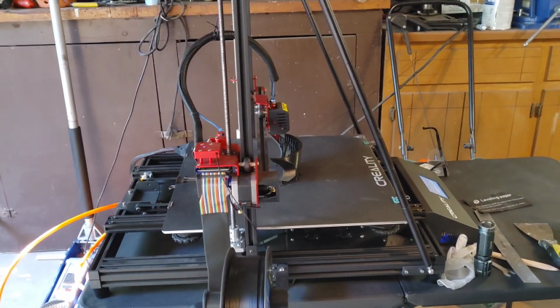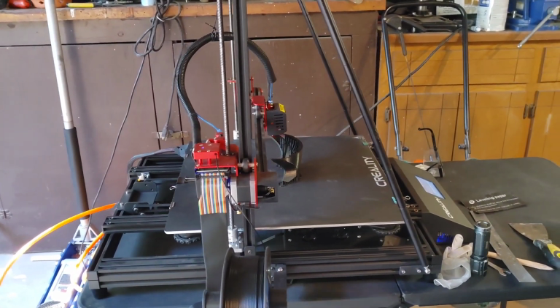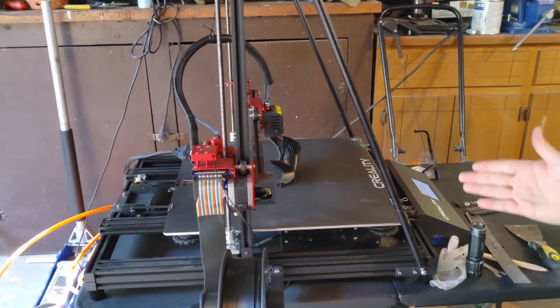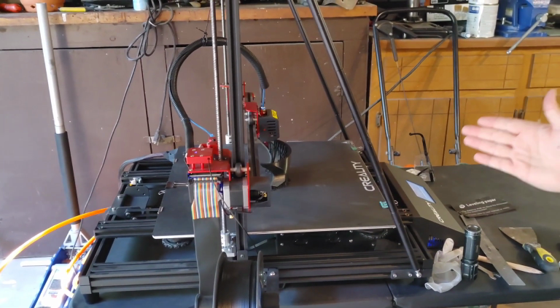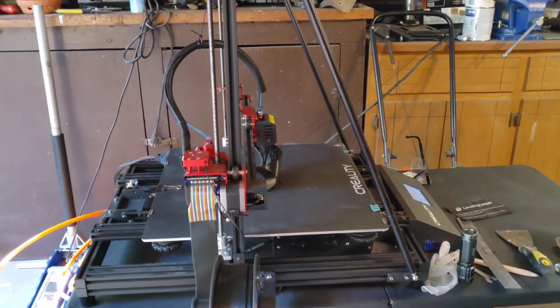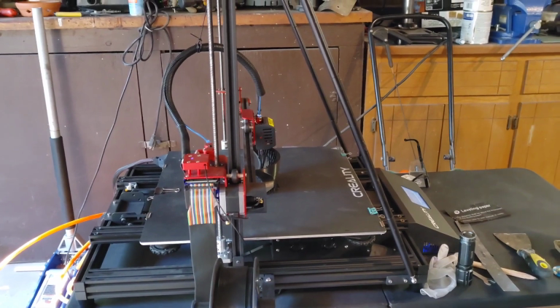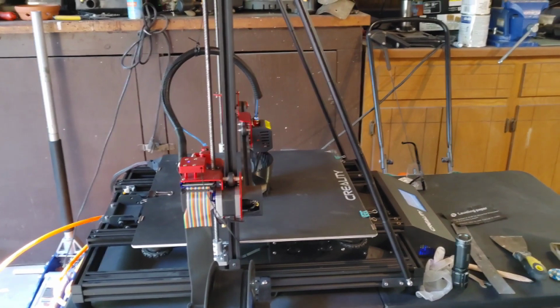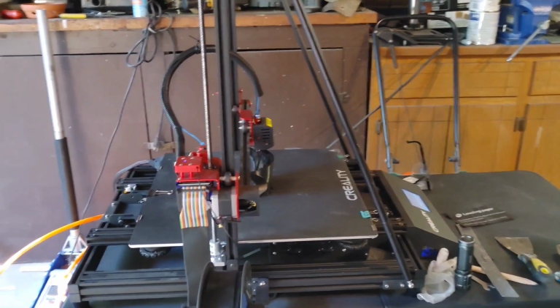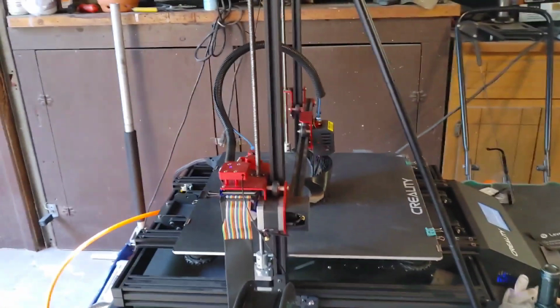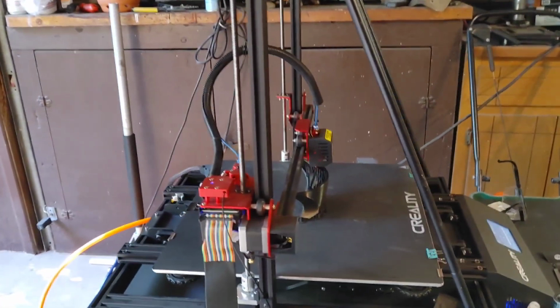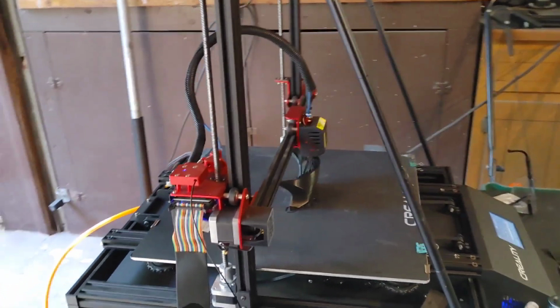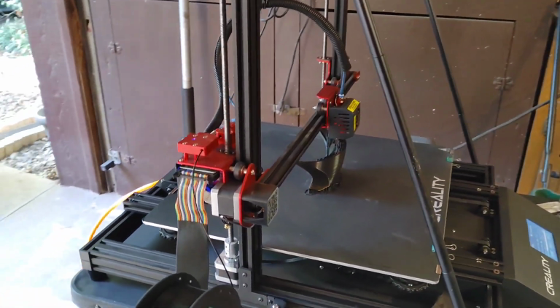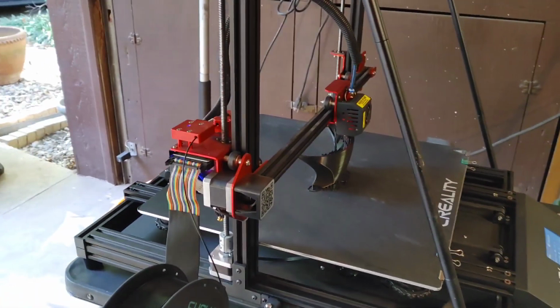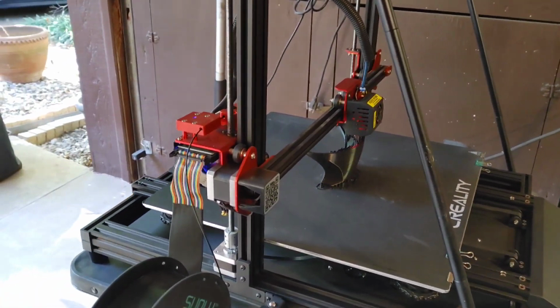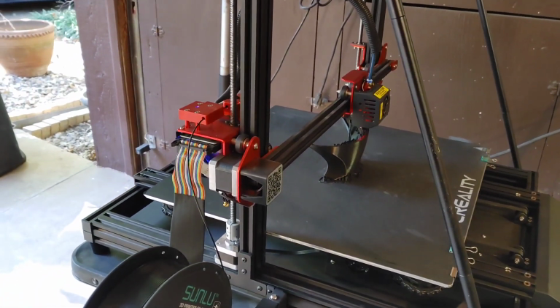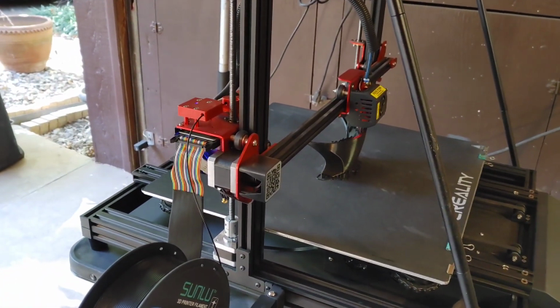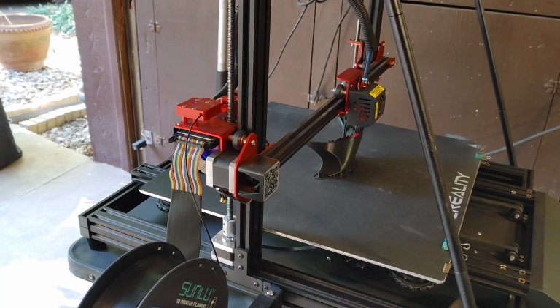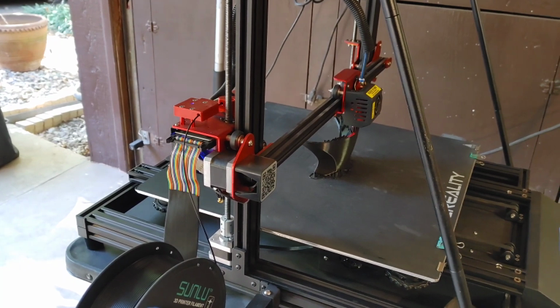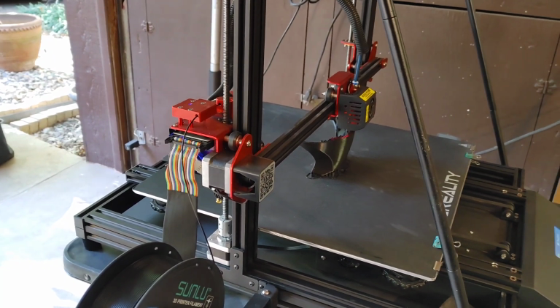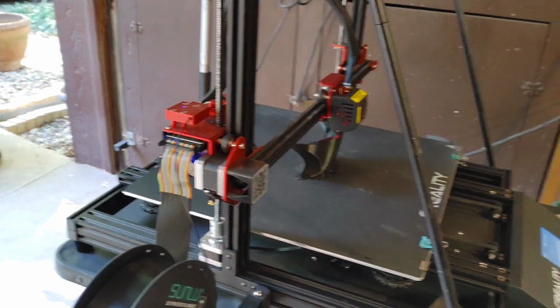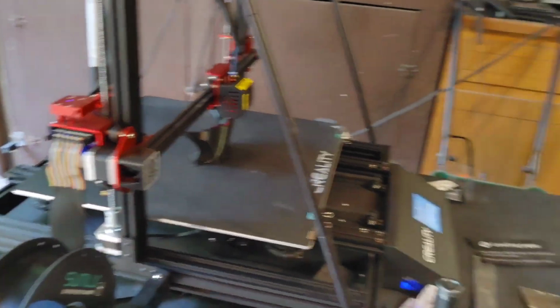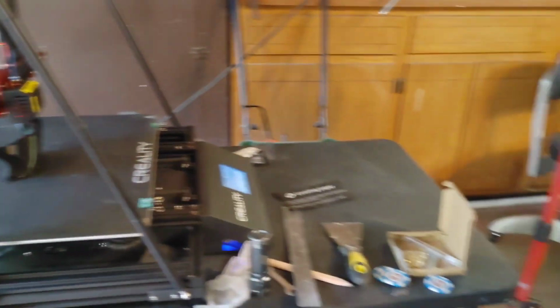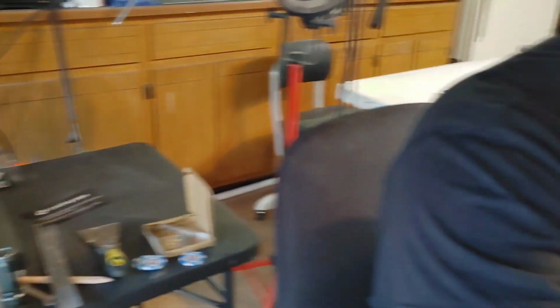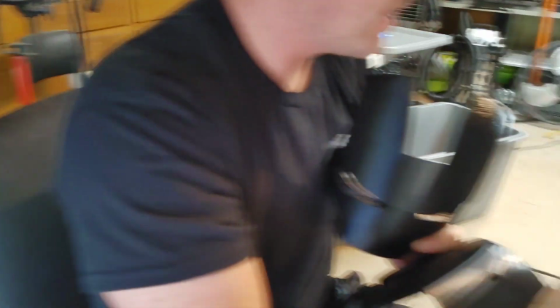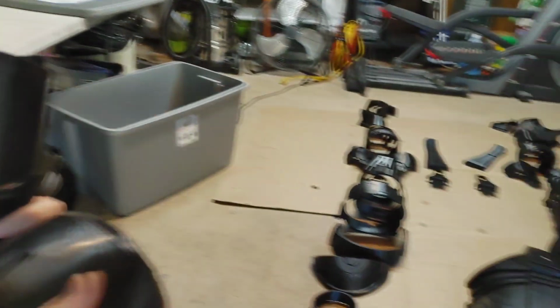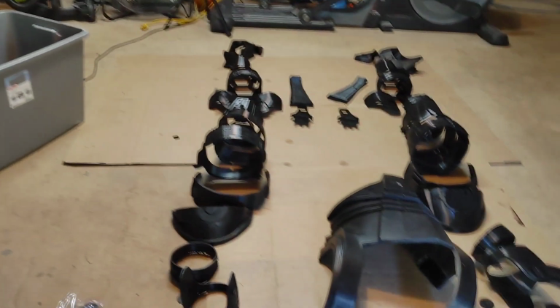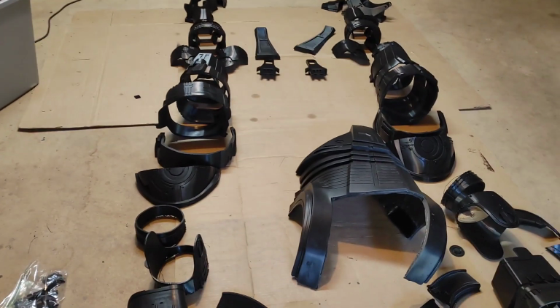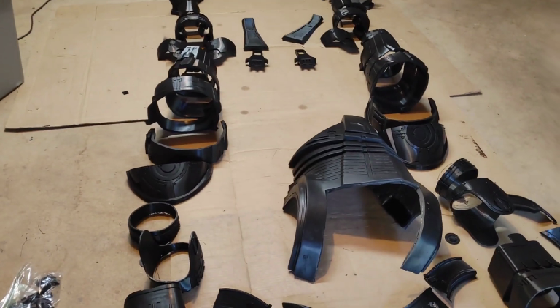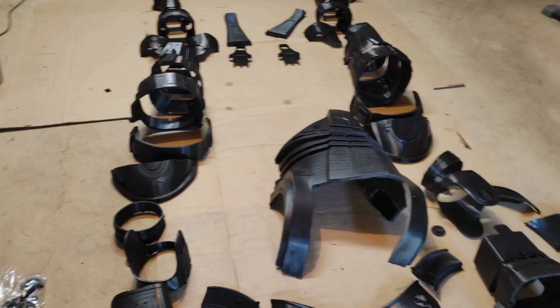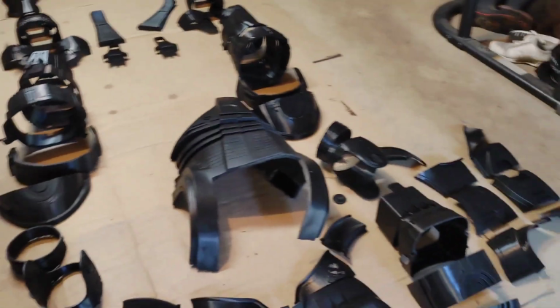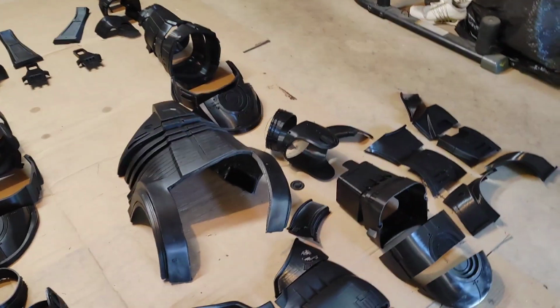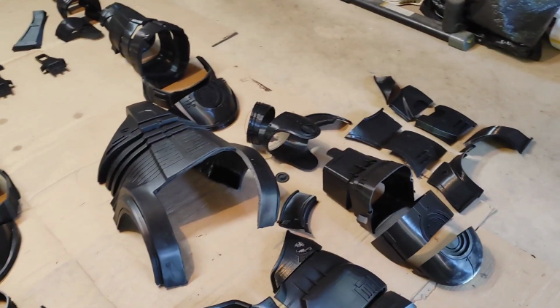That is pretty much the first piece being printed. My hopes within the next couple months is that it will look something like this and we can finally start it.